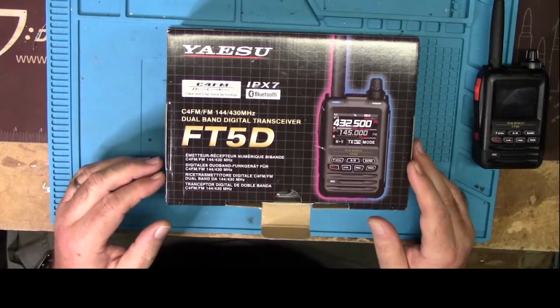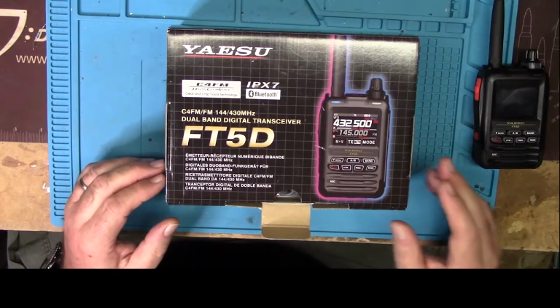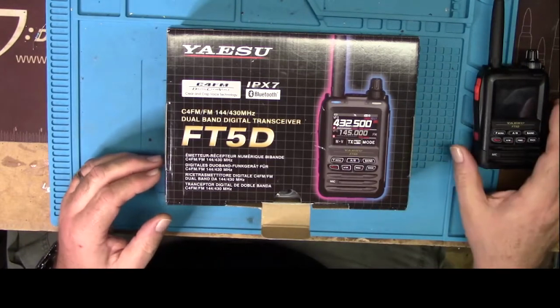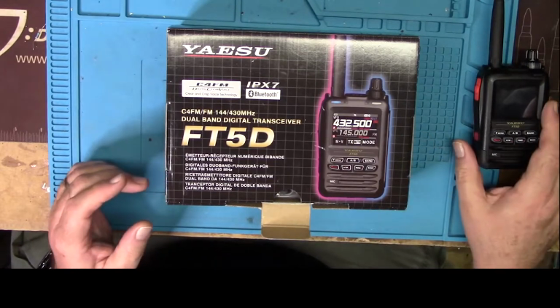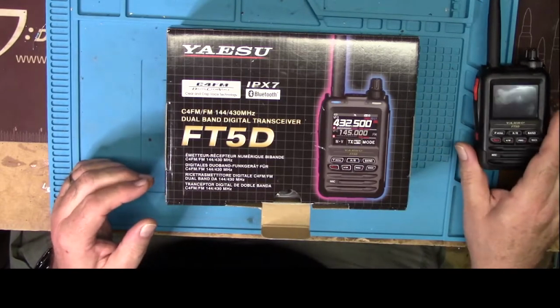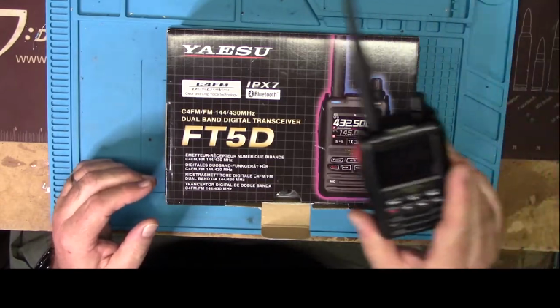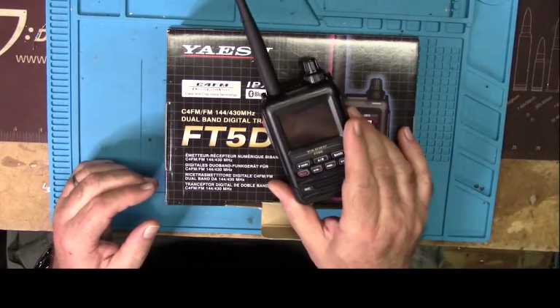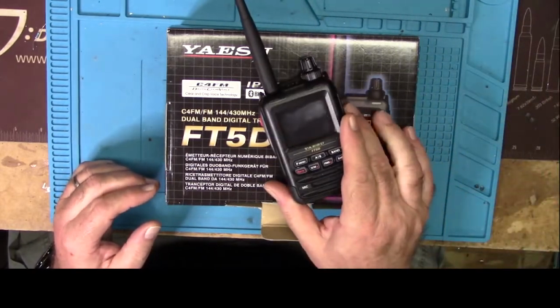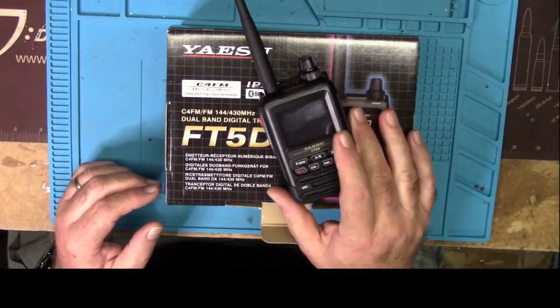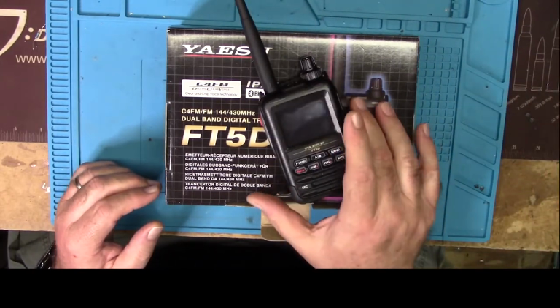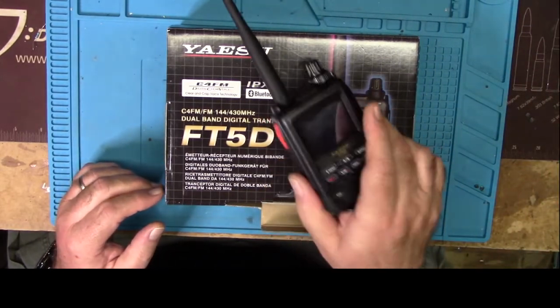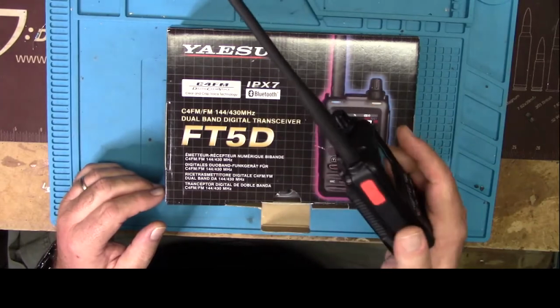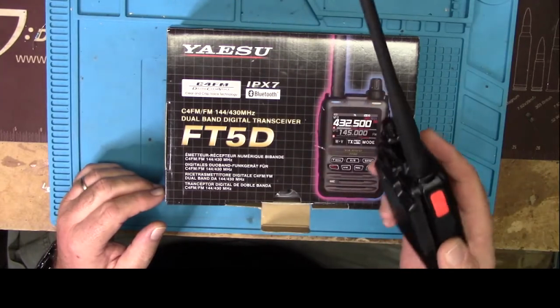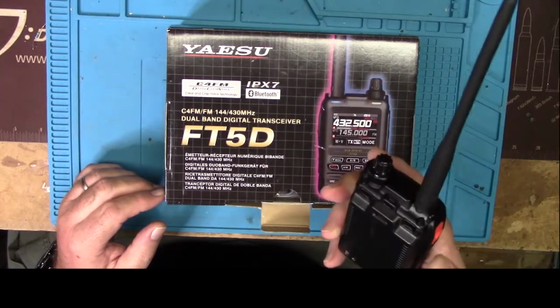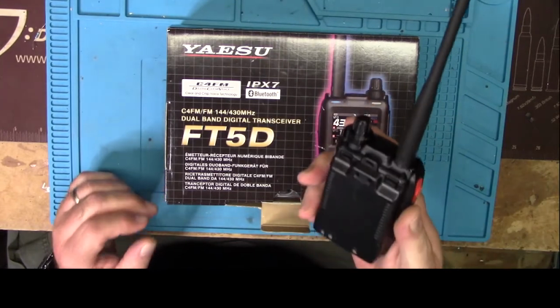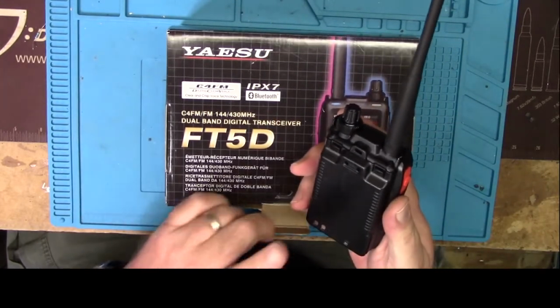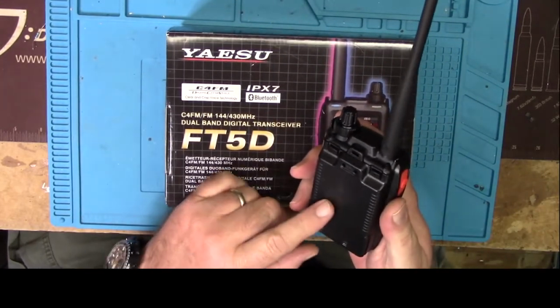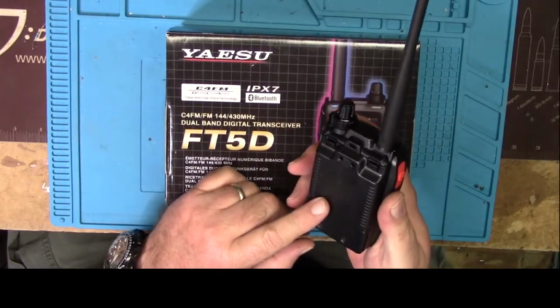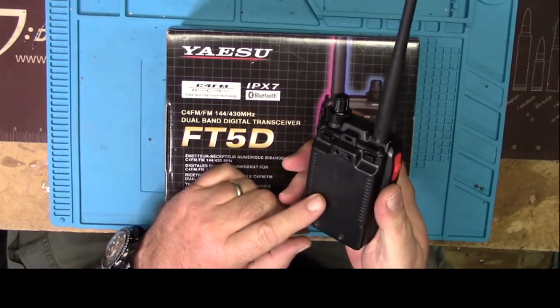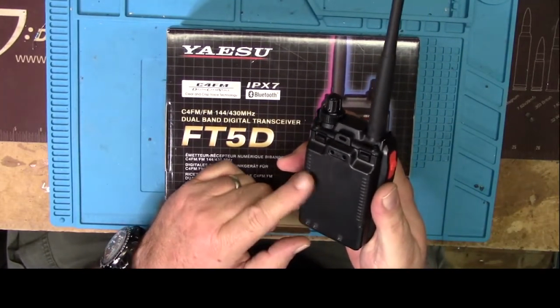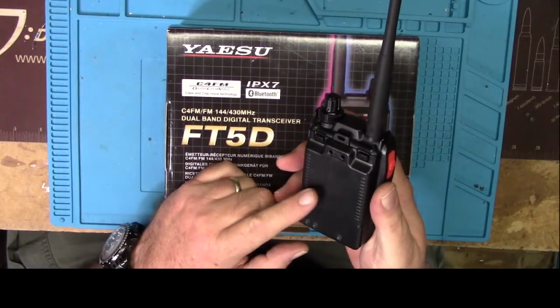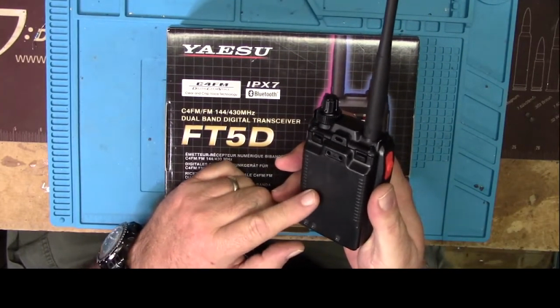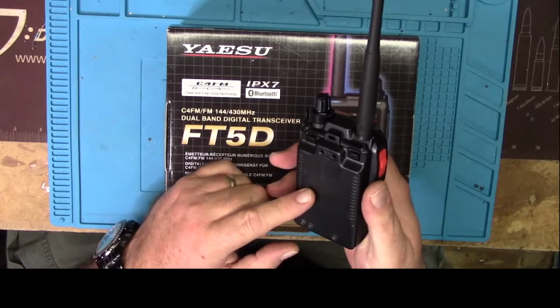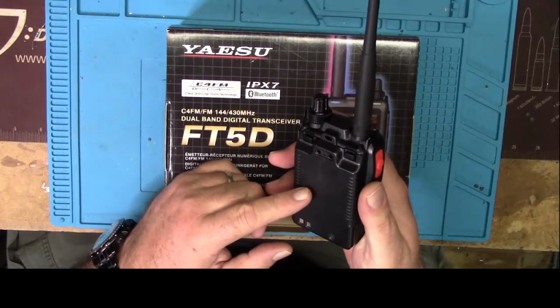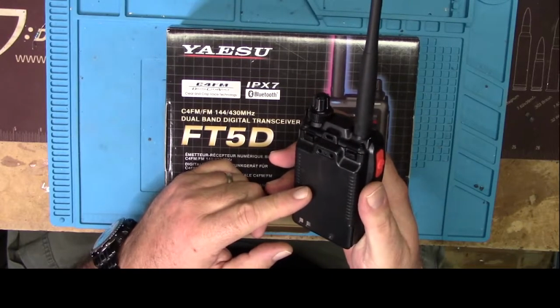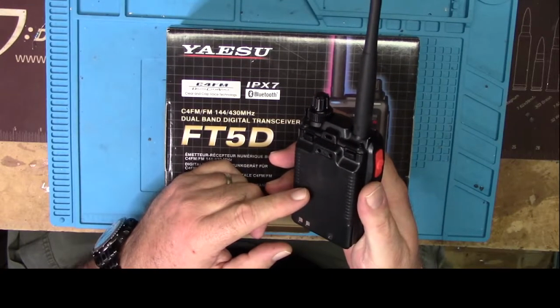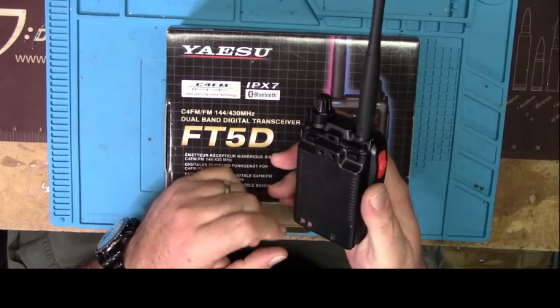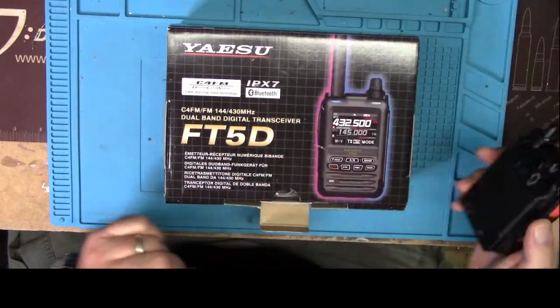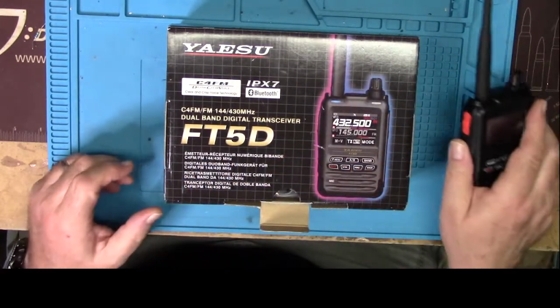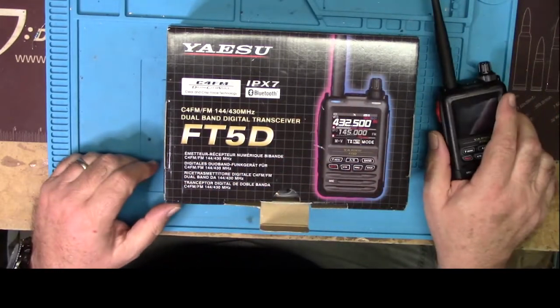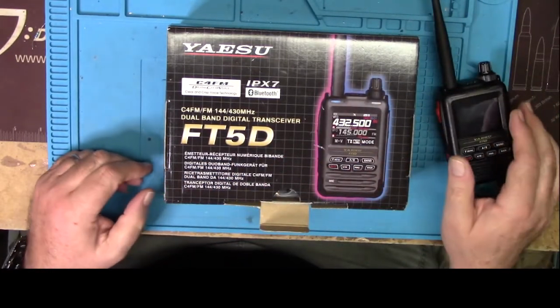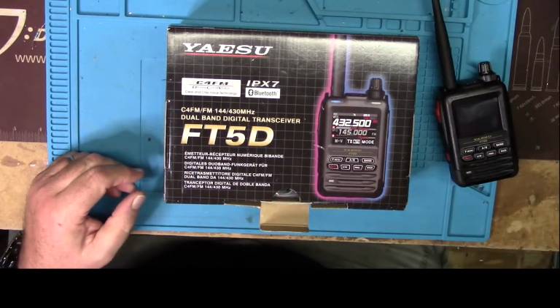I don't have an FT3D, but this is about exactly the same size as an FT3D. As a matter of fact, they both use the same exact battery. So if you have a 3D, you could actually upgrade from that.